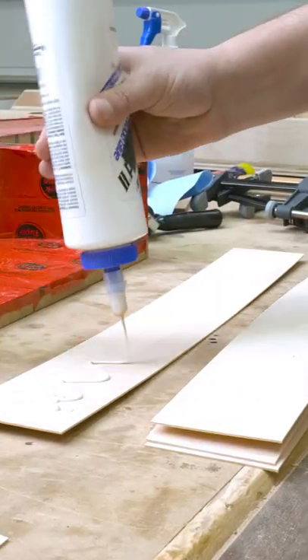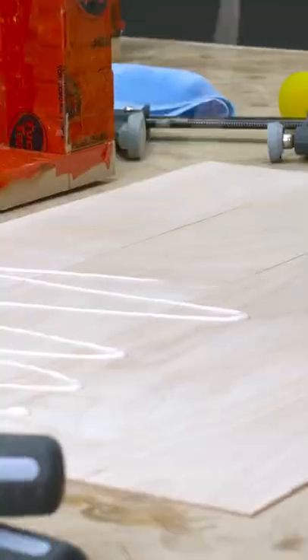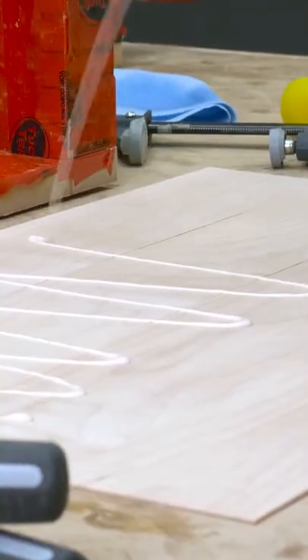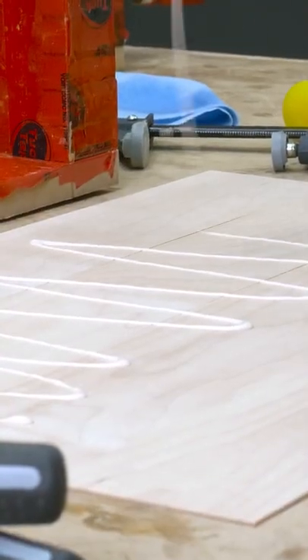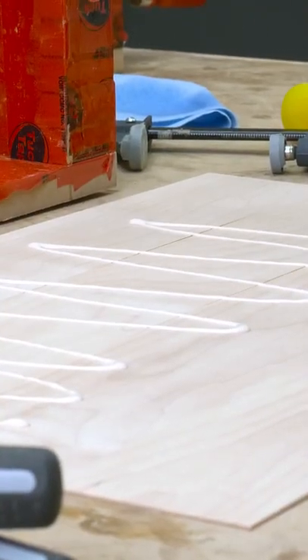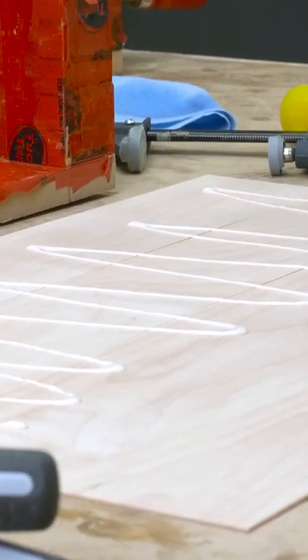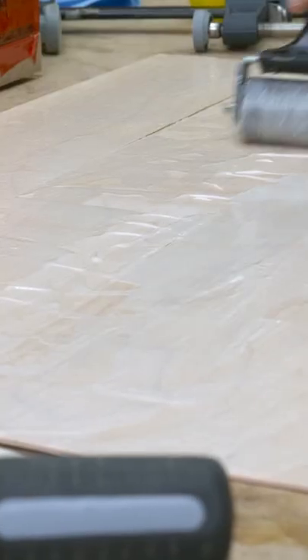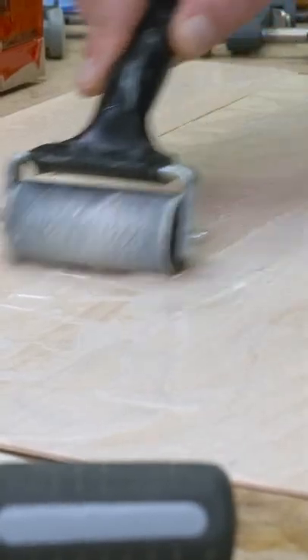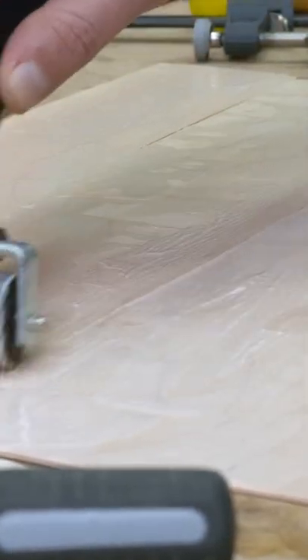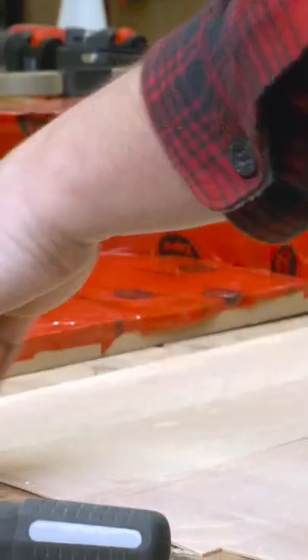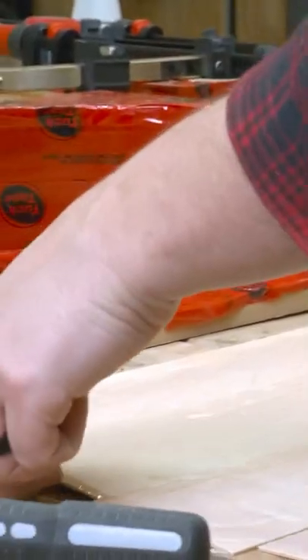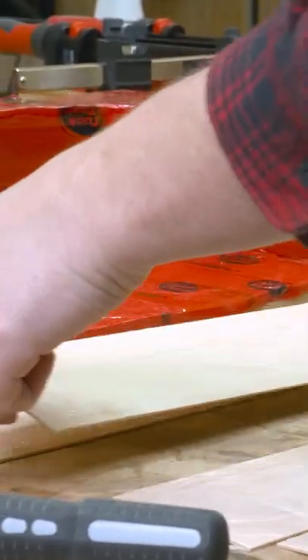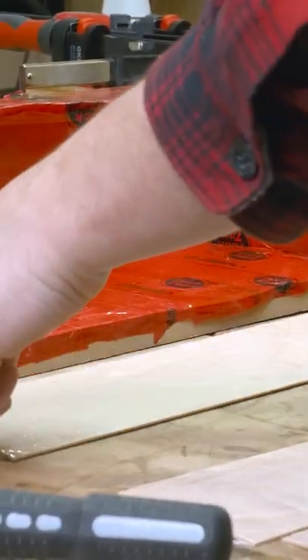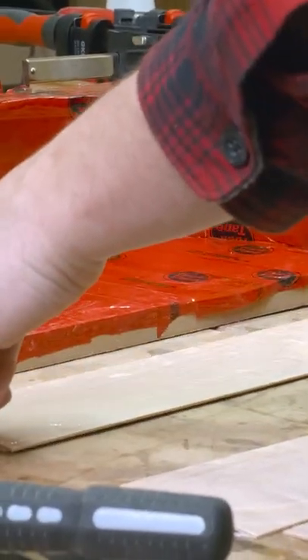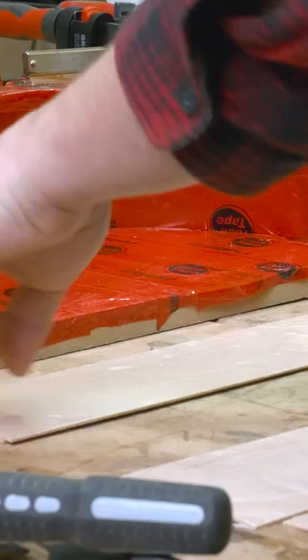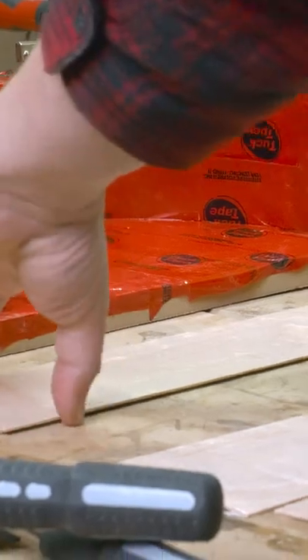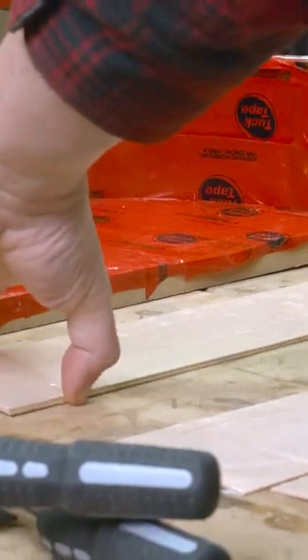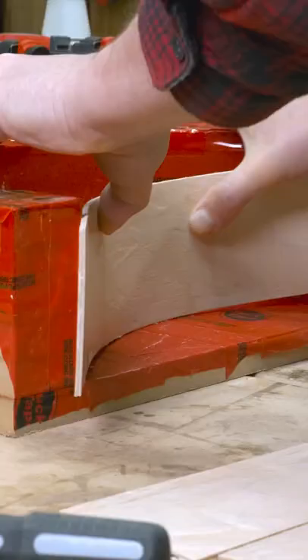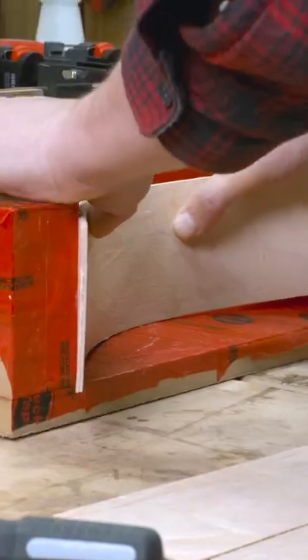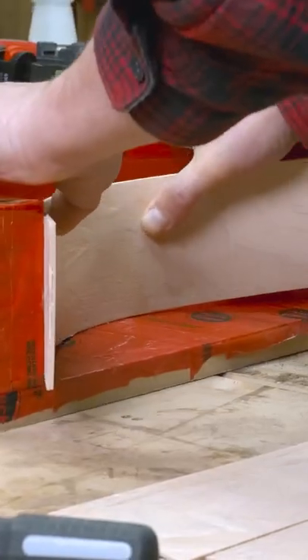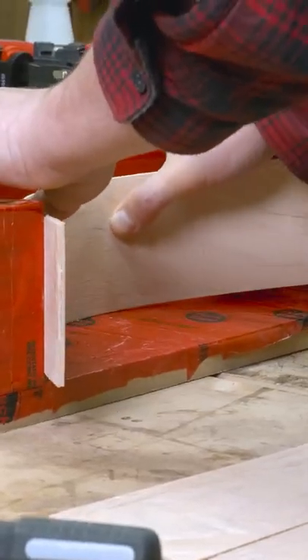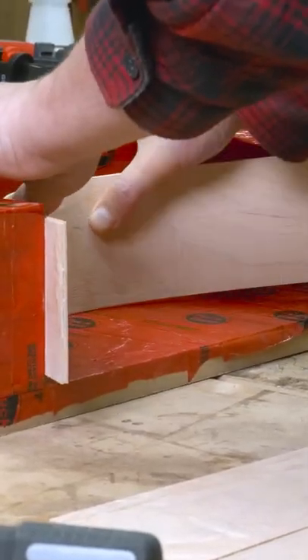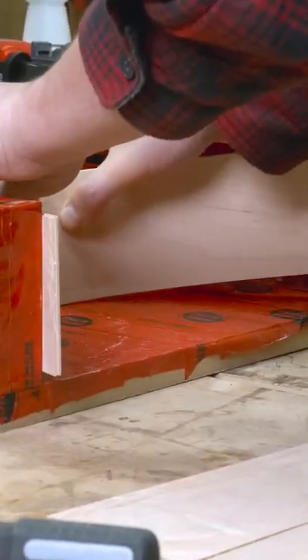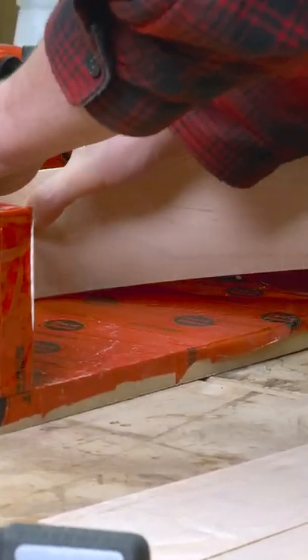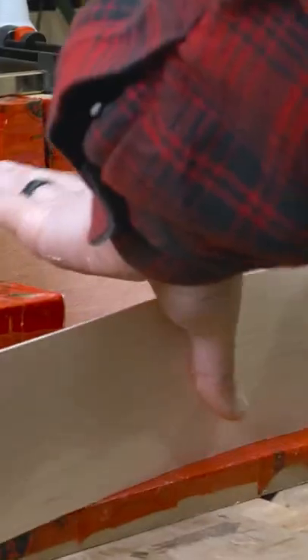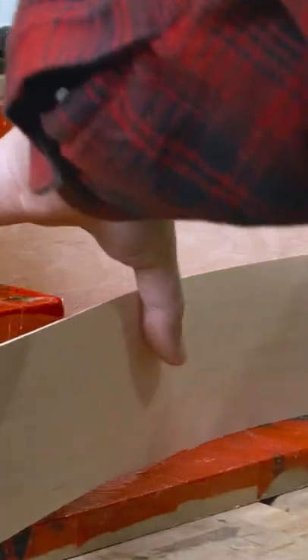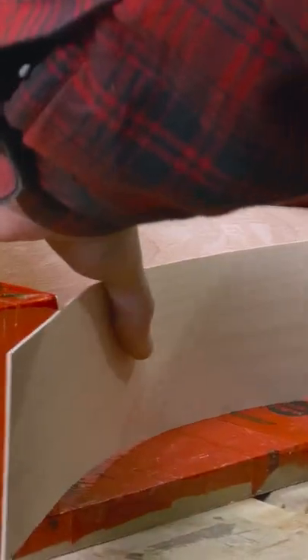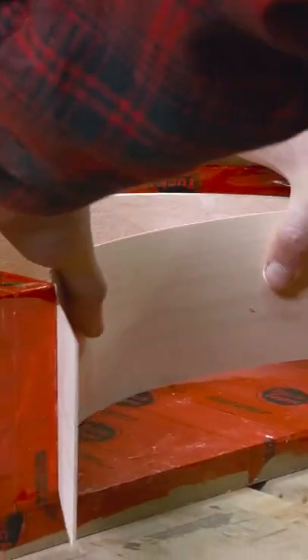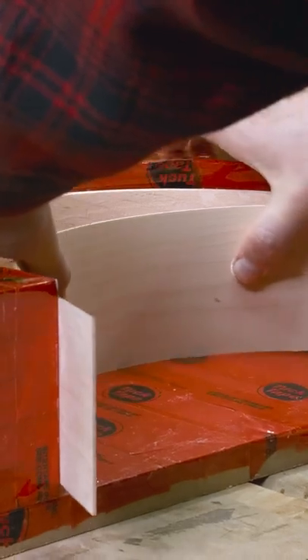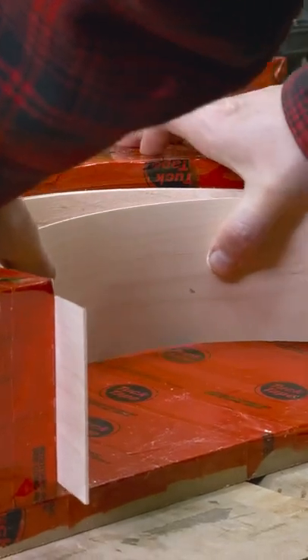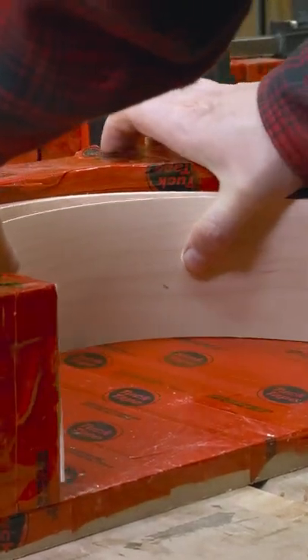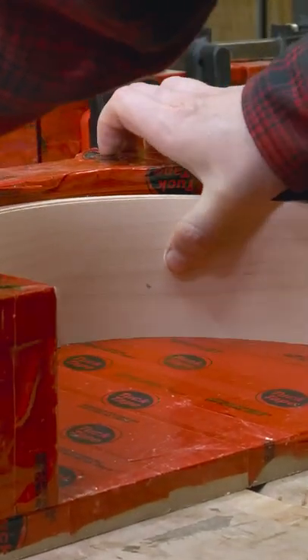From there it's on to gluing up the lamination, where you apply glue to one side of all the strips and then stack them to create the plies. Next, gently bend them into the forms until you have five layers. Each of these lights is going to require two halves, so you'll have to complete this process two times for each light.